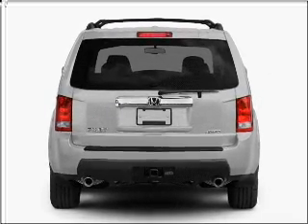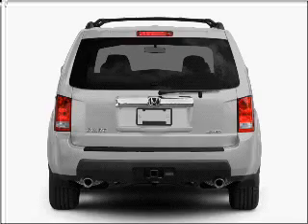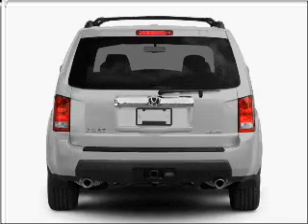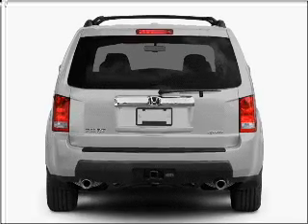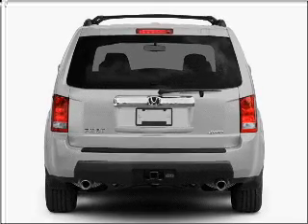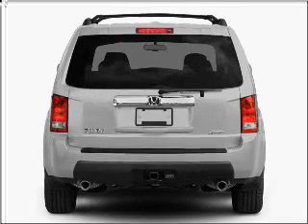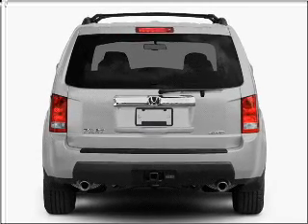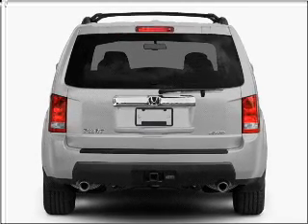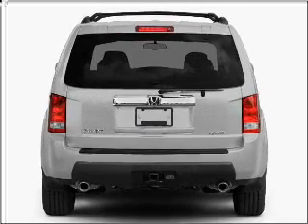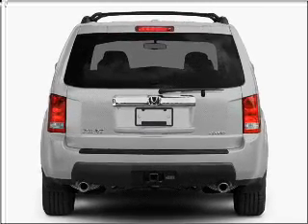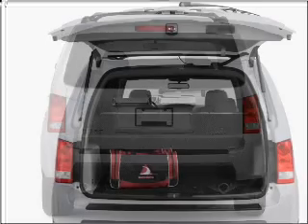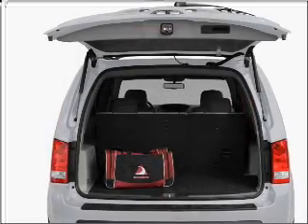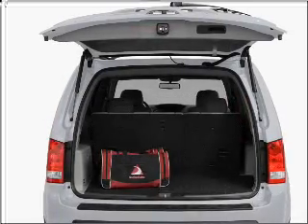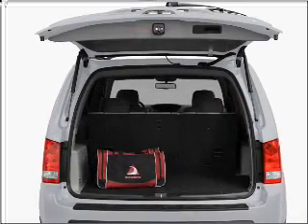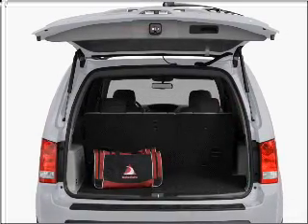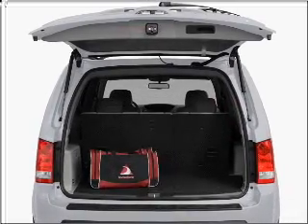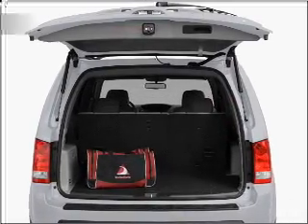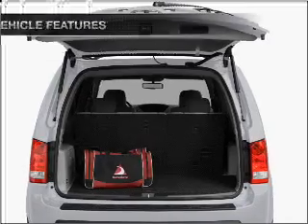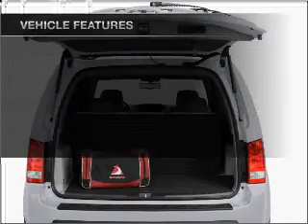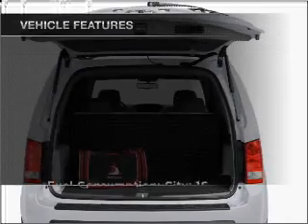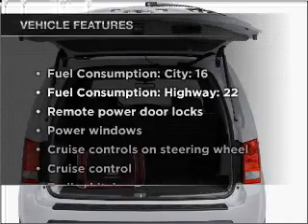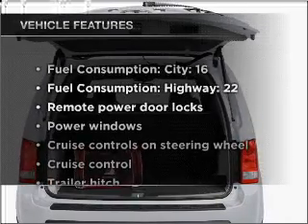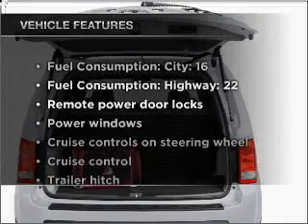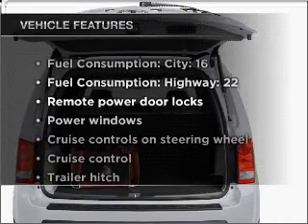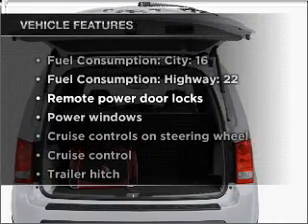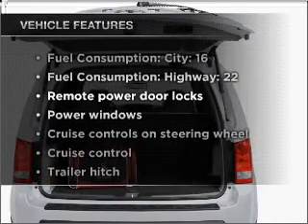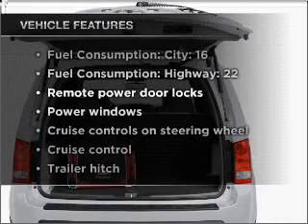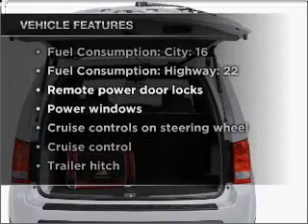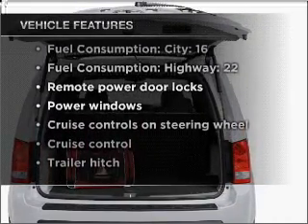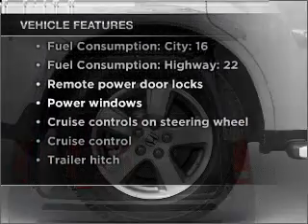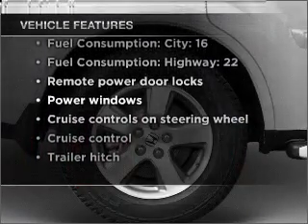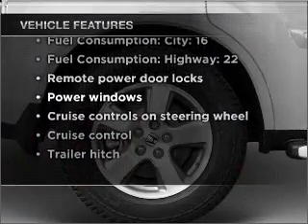The anti-lock braking system will keep you safe on the road. Heated seats comfort you on cold winter days. And with these notable features, you won't want to miss out on the opportunity to own this amazing vehicle.